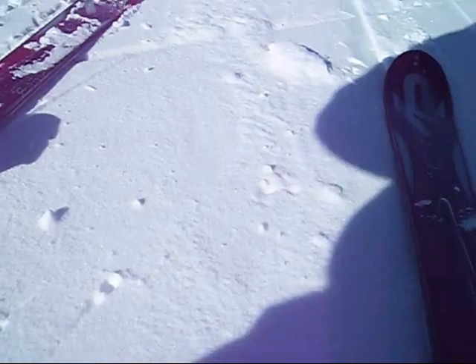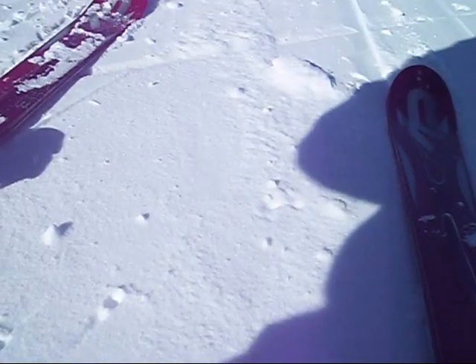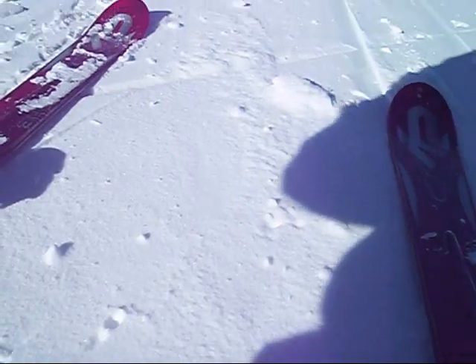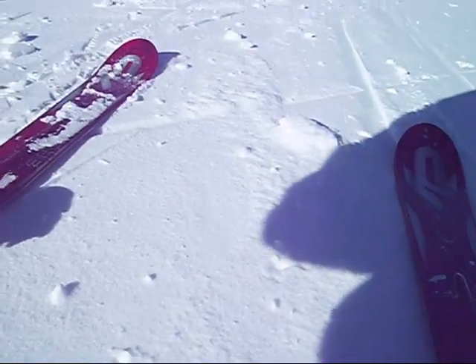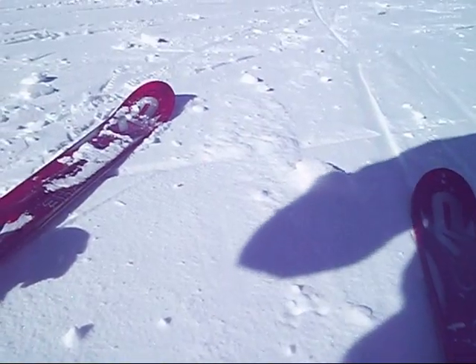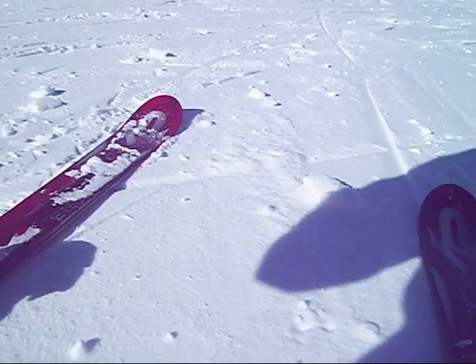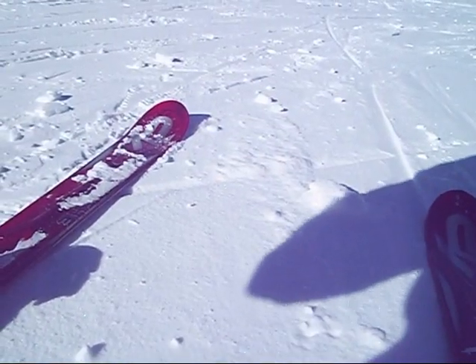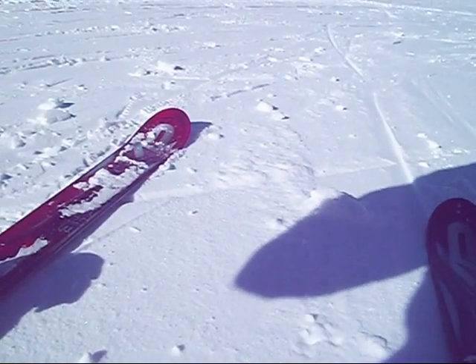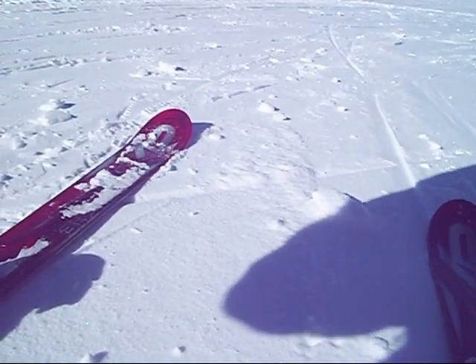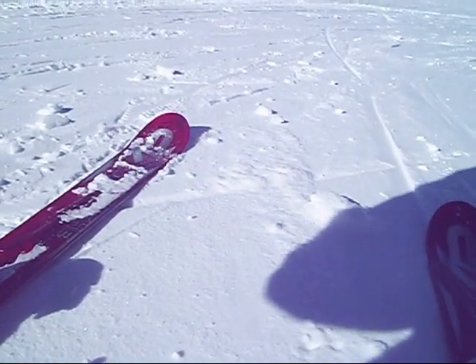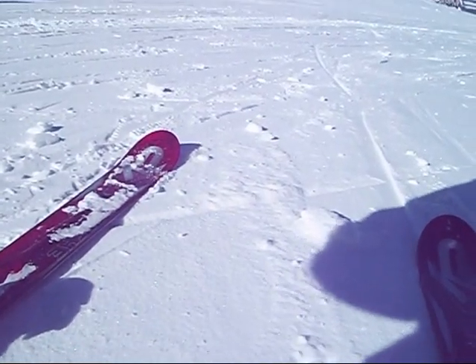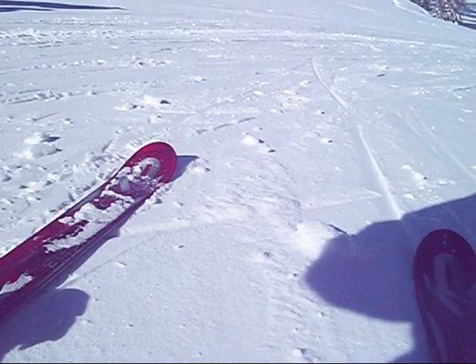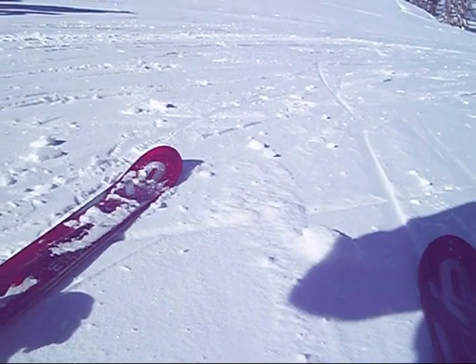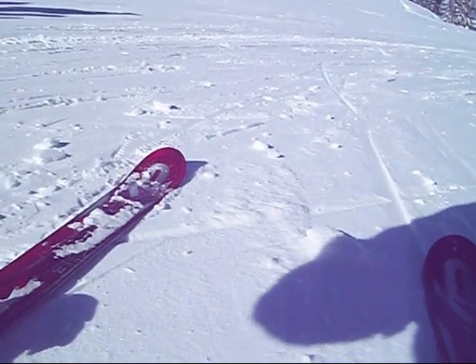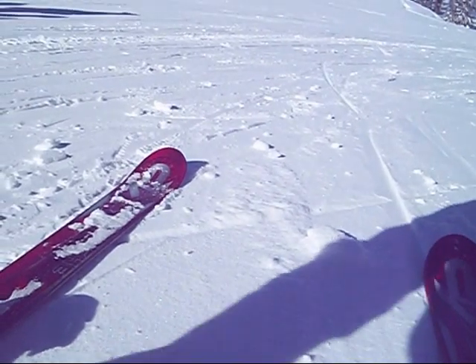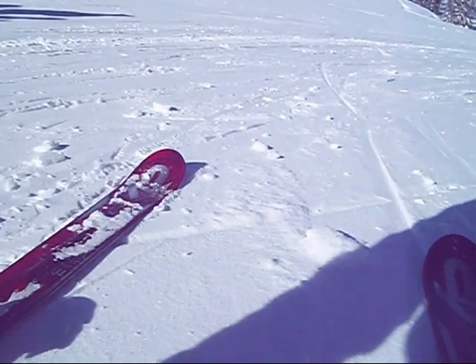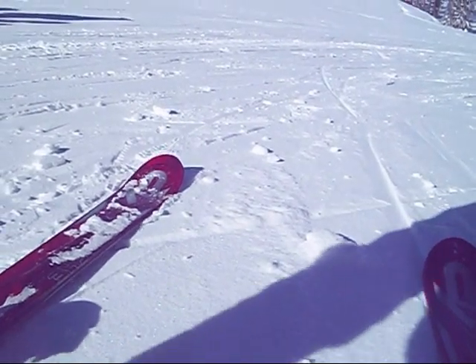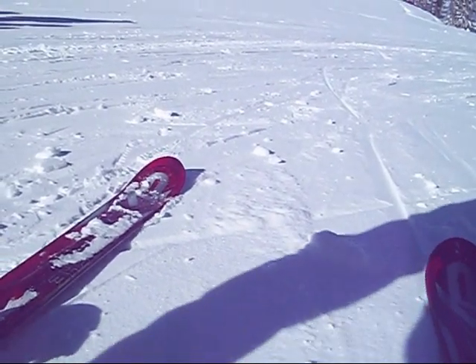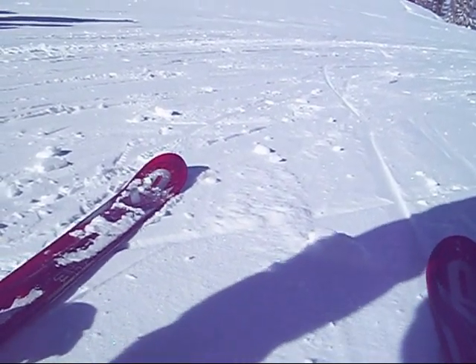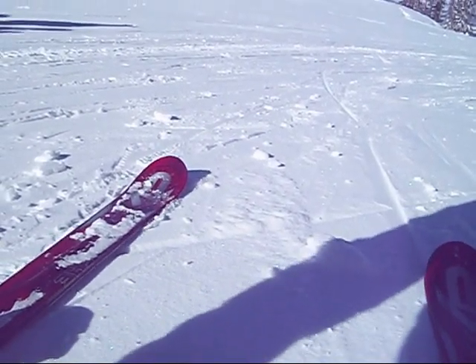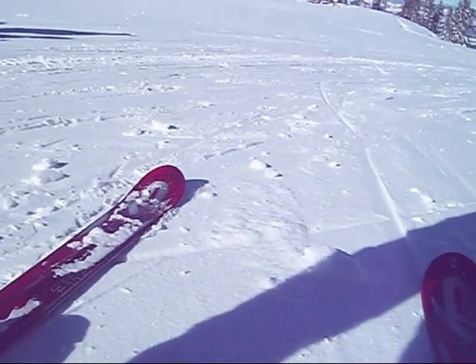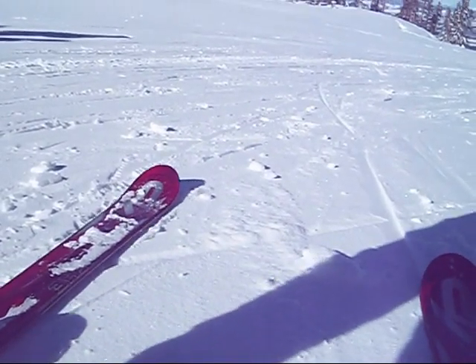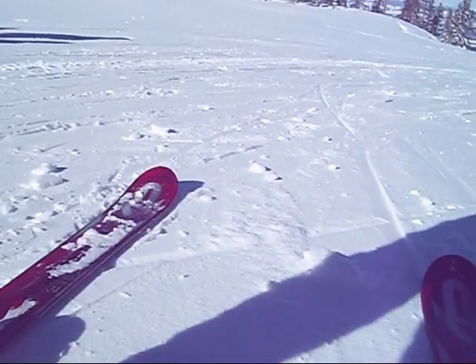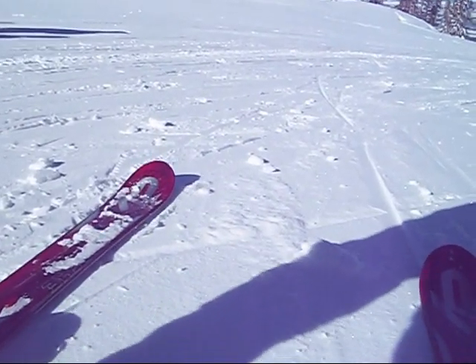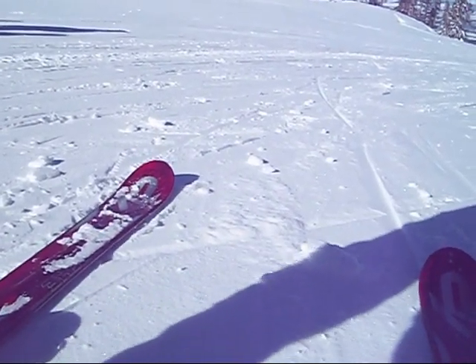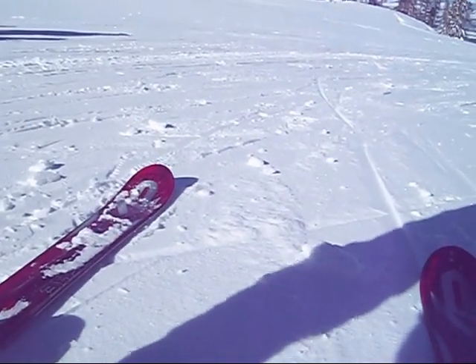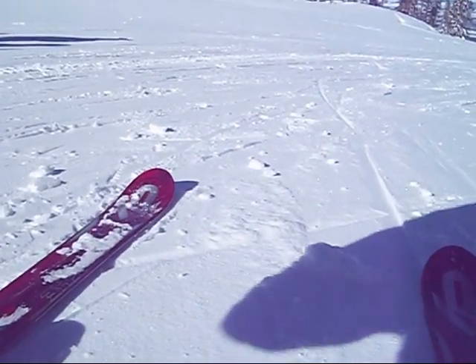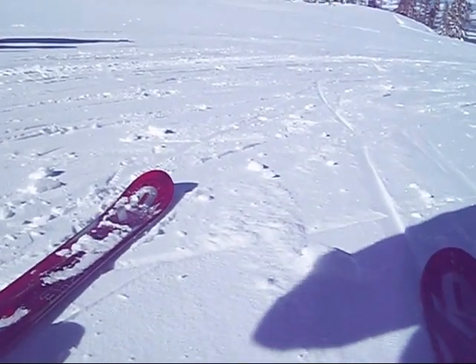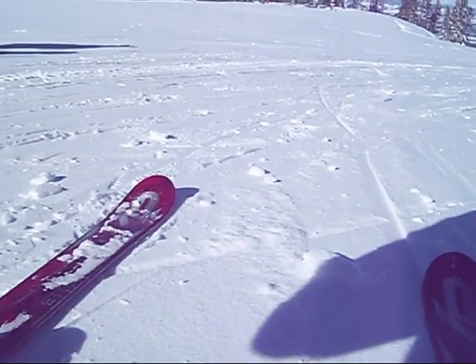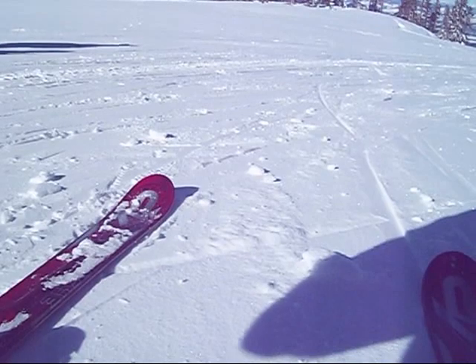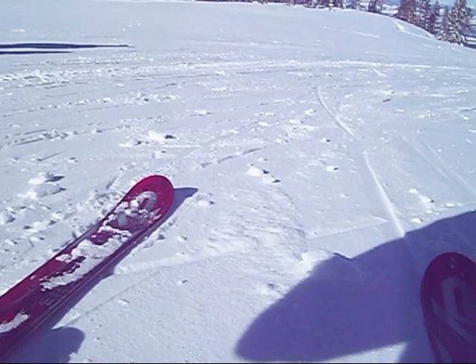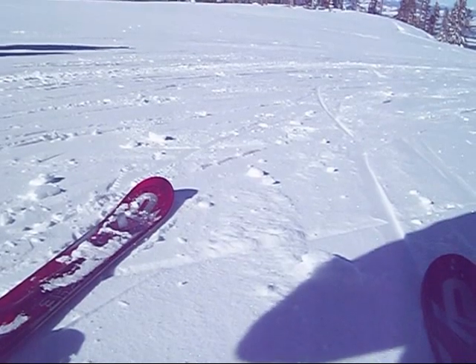All right, everybody. I'm going to try to film with this thing taped to my leg and show you all some black diamond mogul runs here — and likely me falling on them.